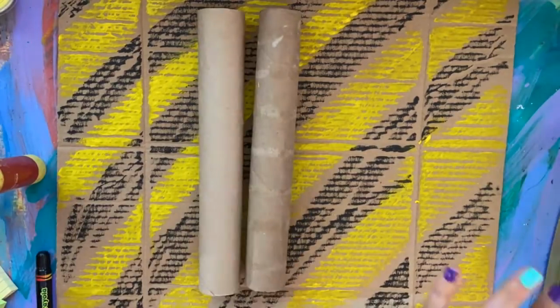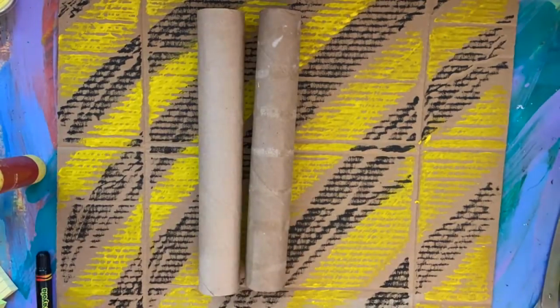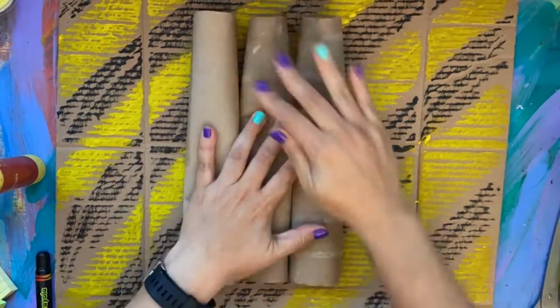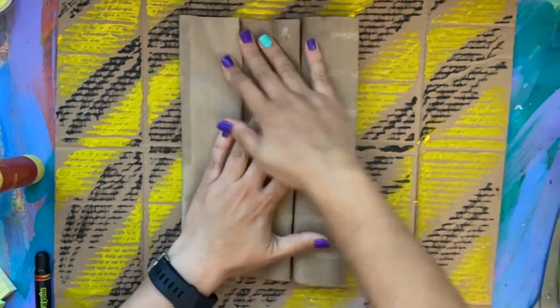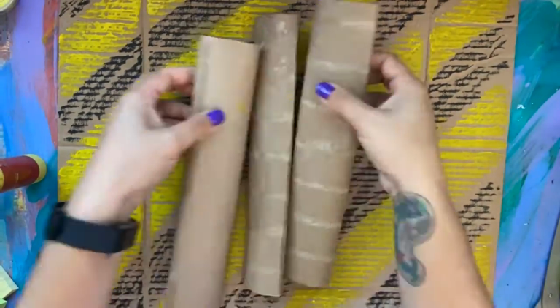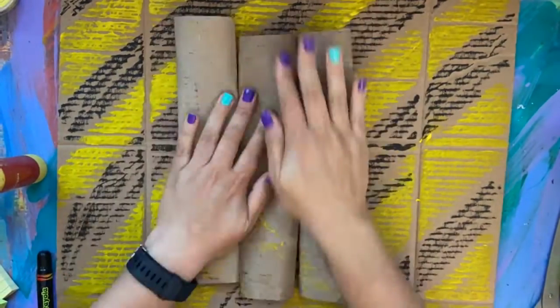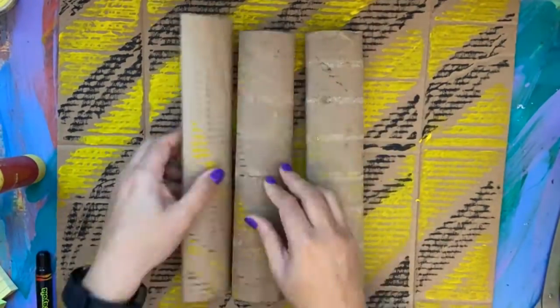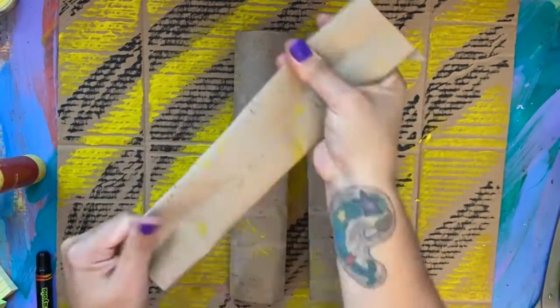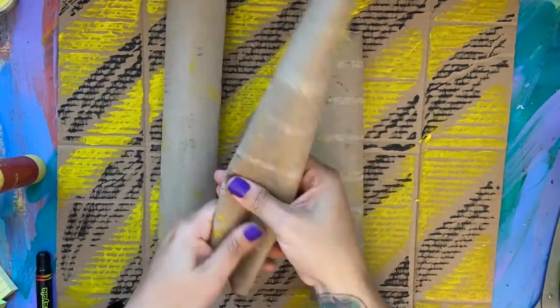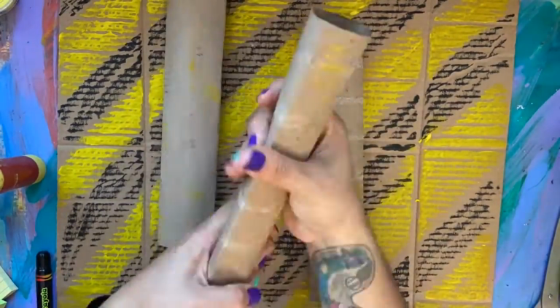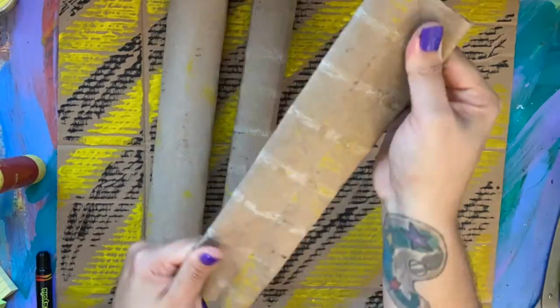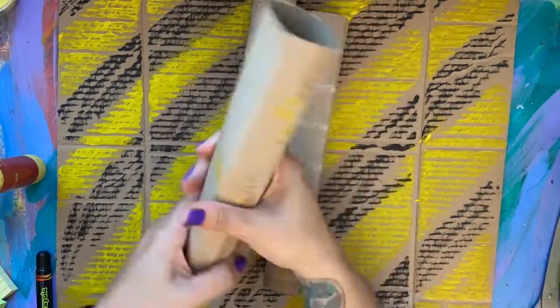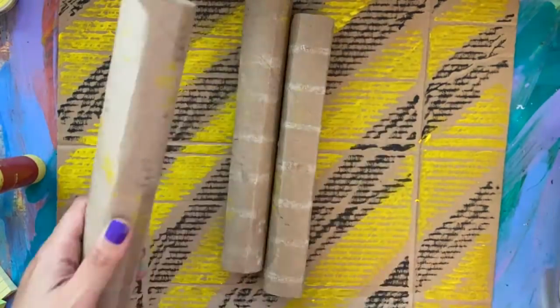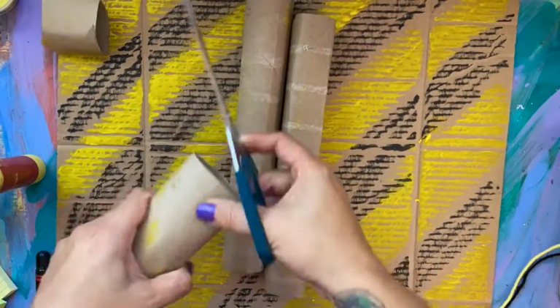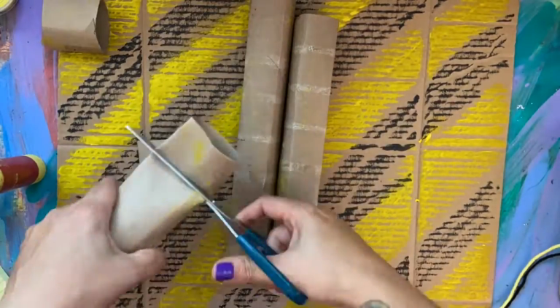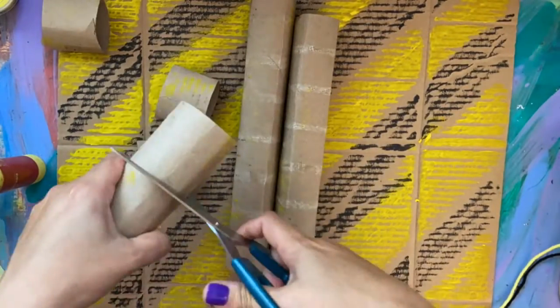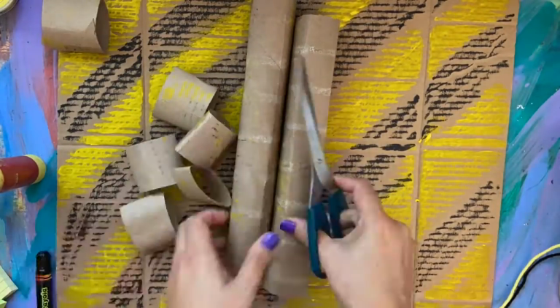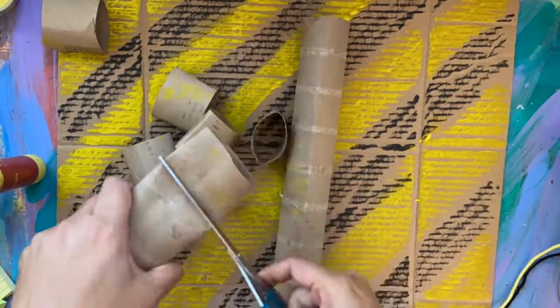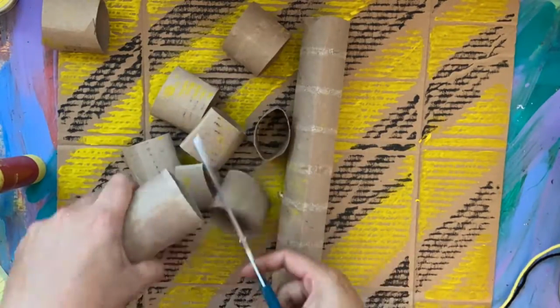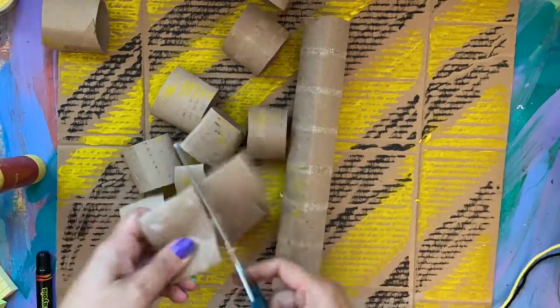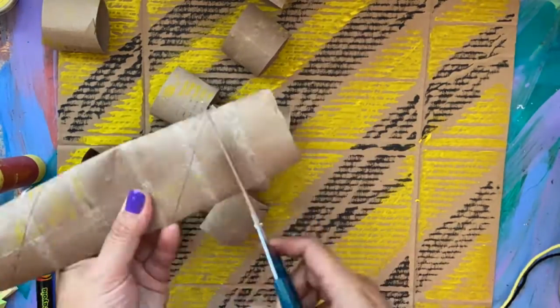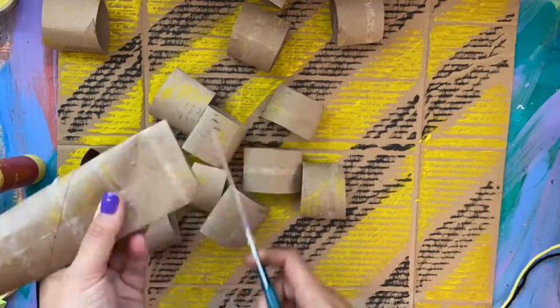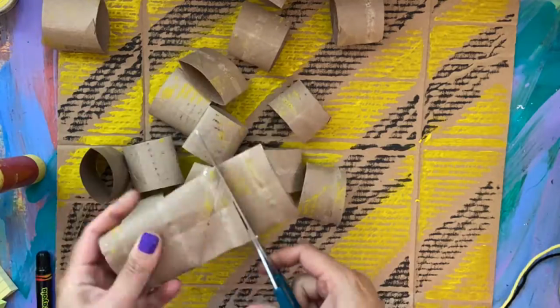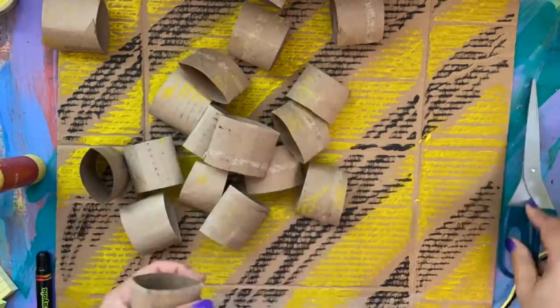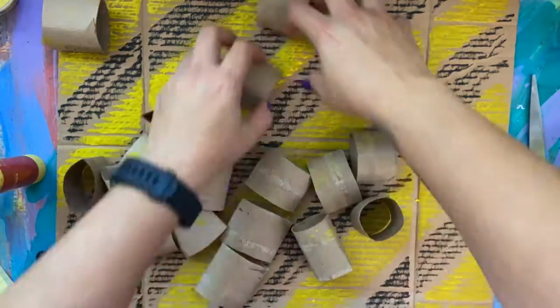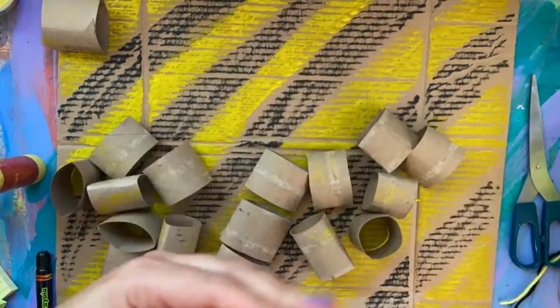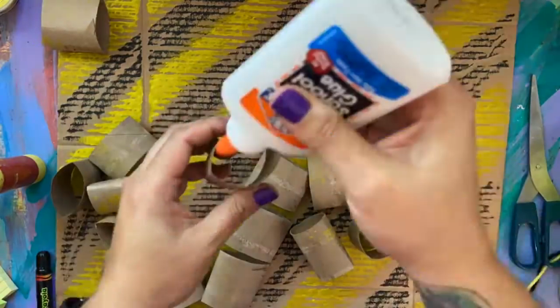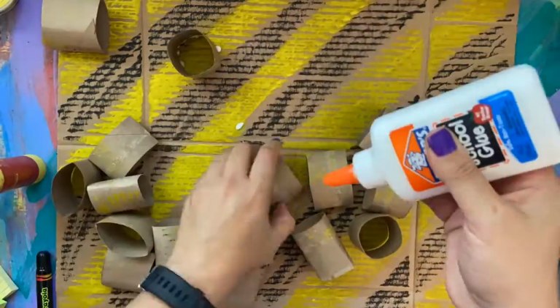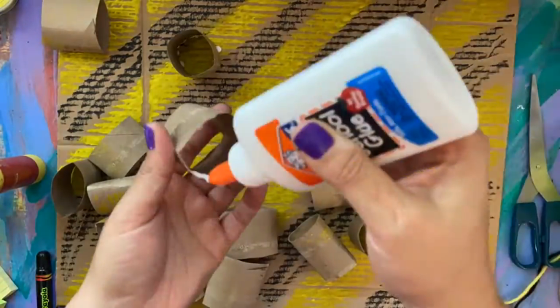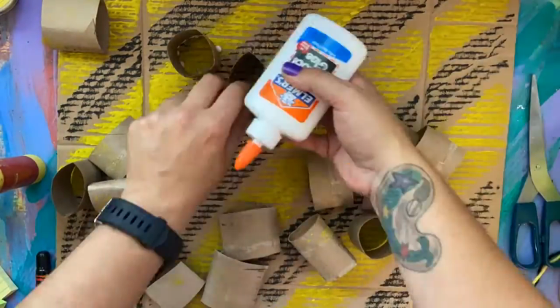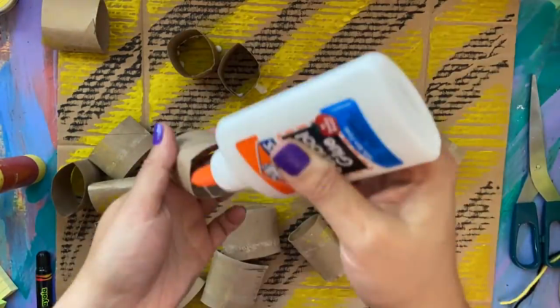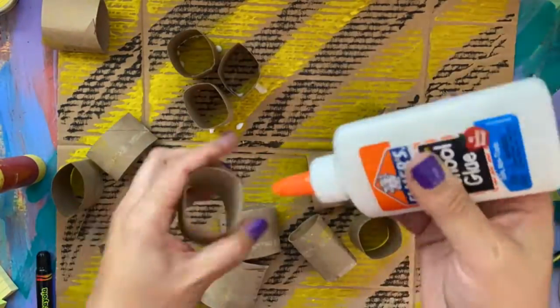I took three paper towel rolls and flattened them out. I then began to cut them into pieces about one and a half to two inches long and then I started gluing them on to the cardboard.